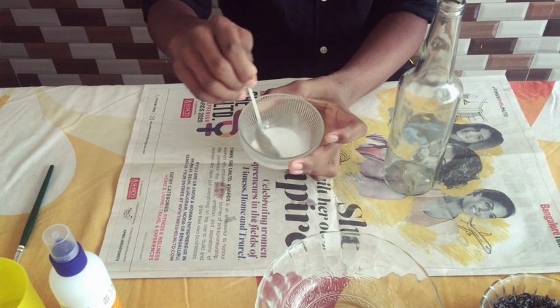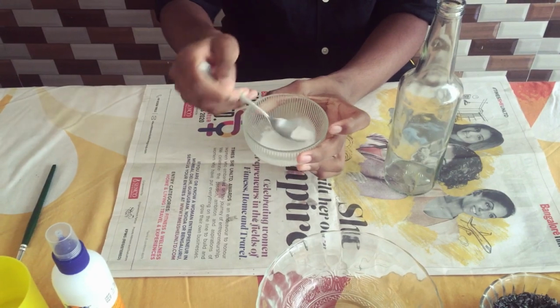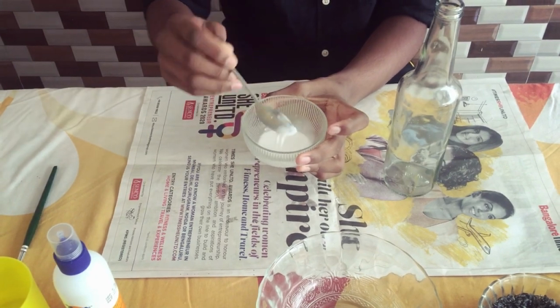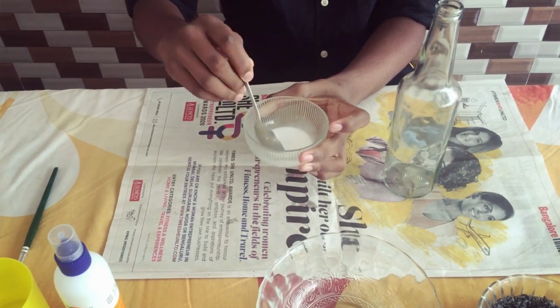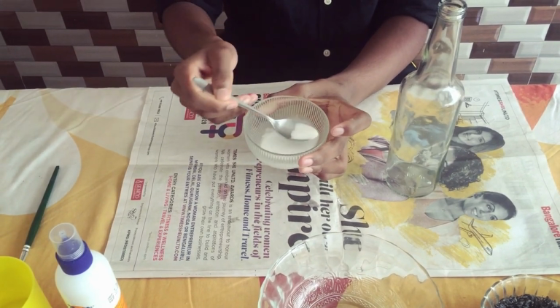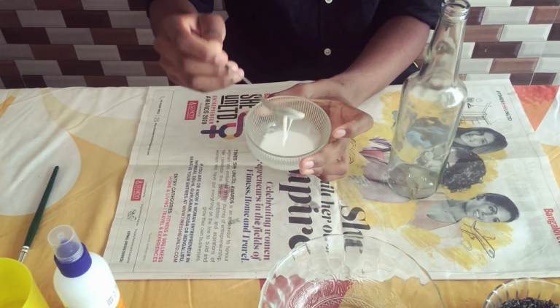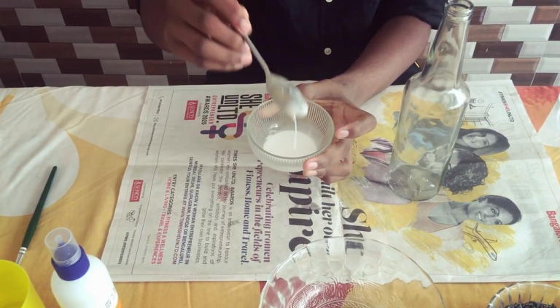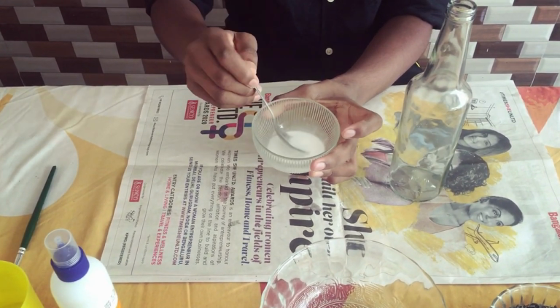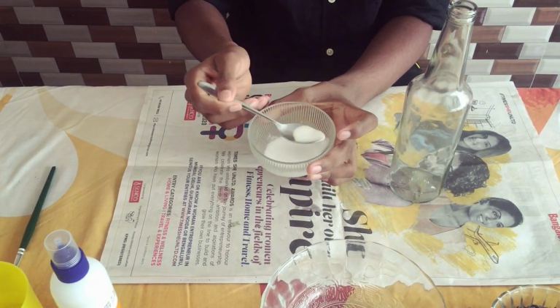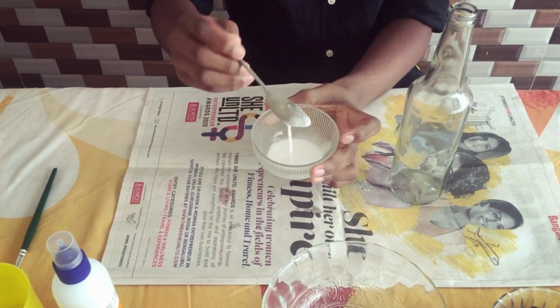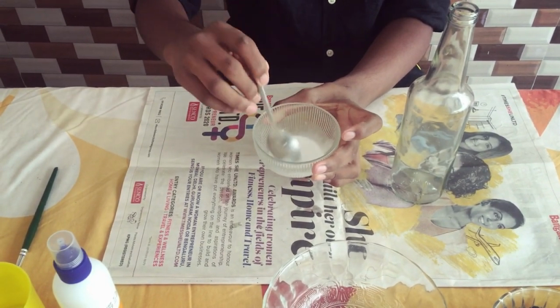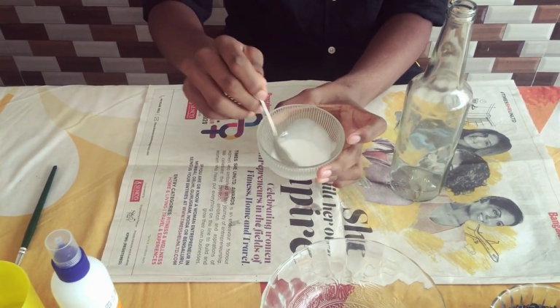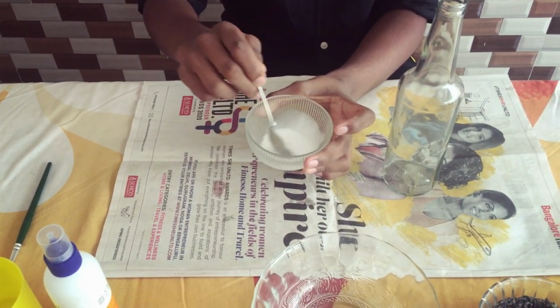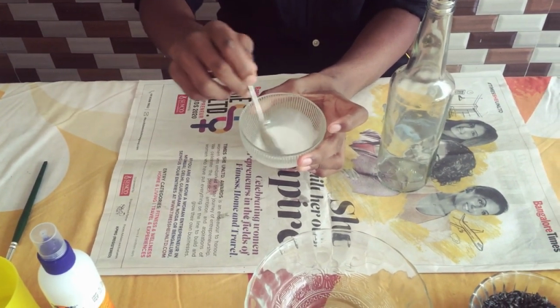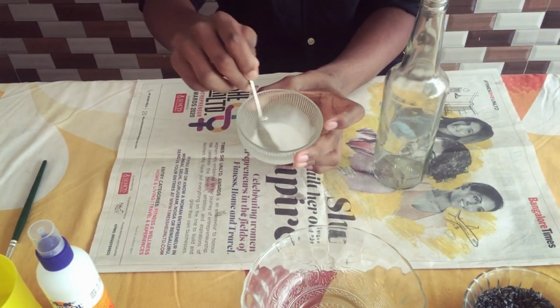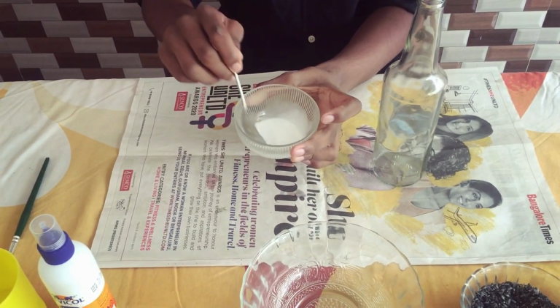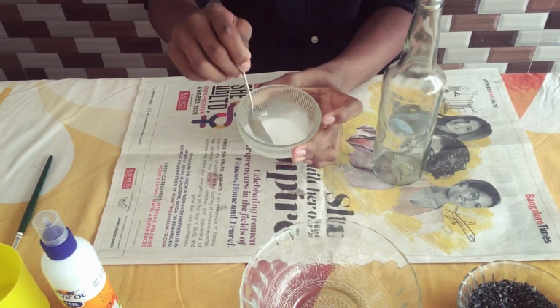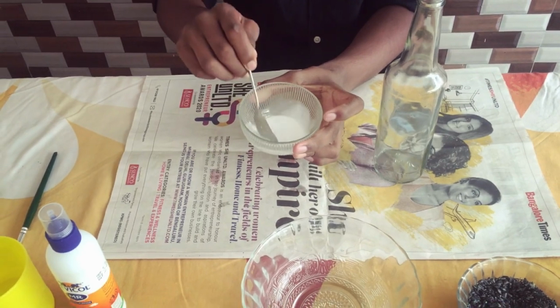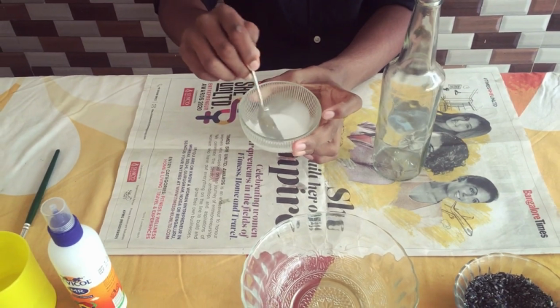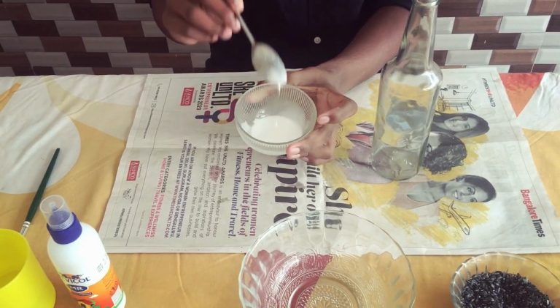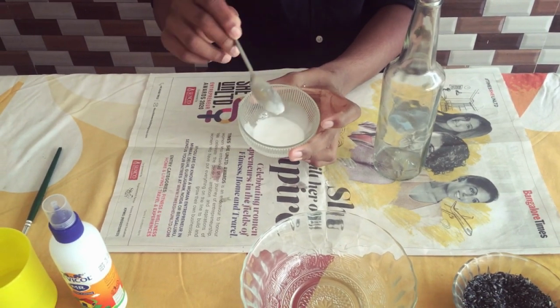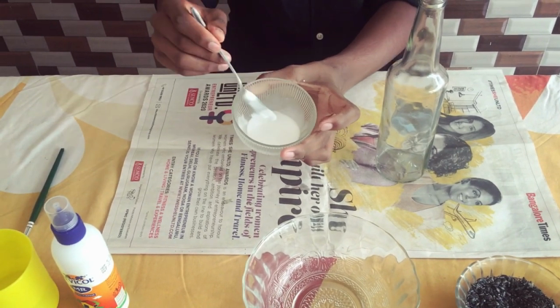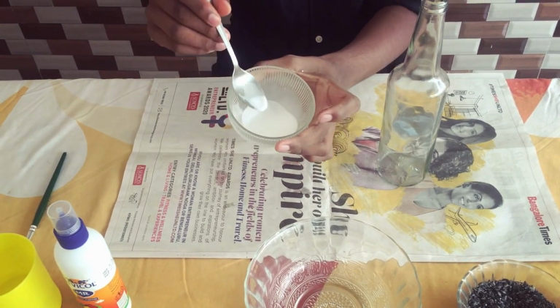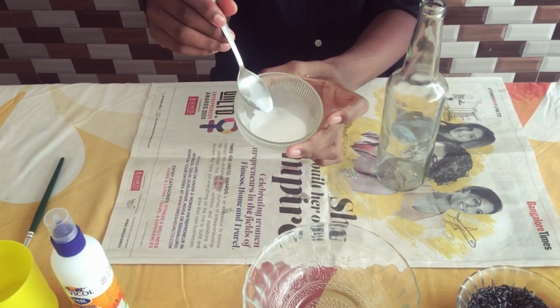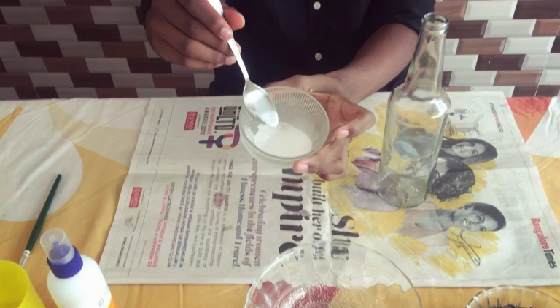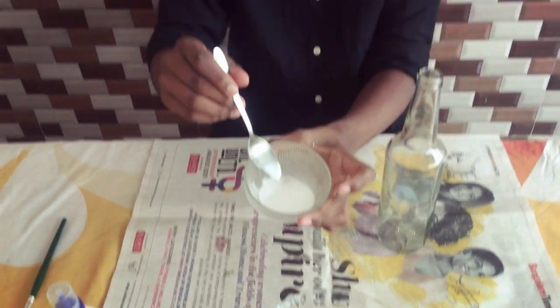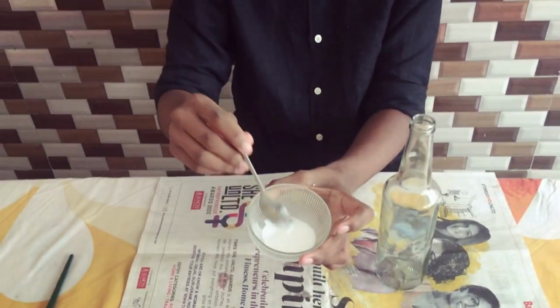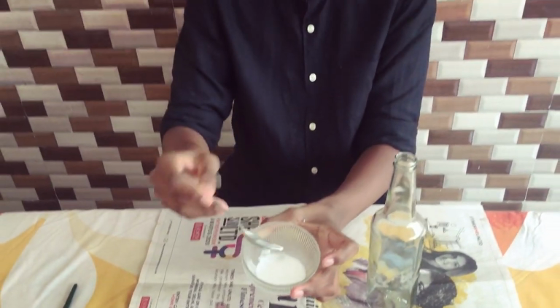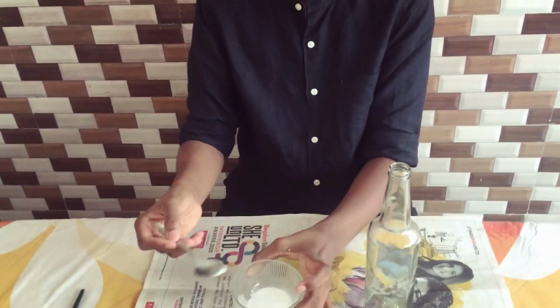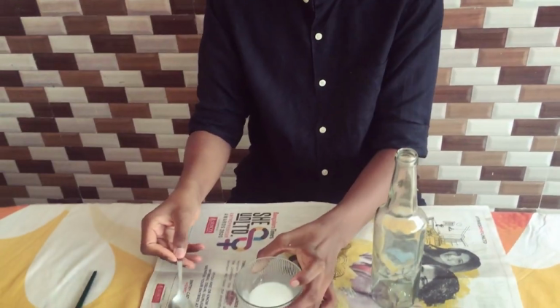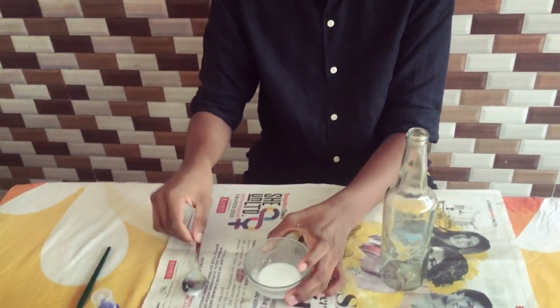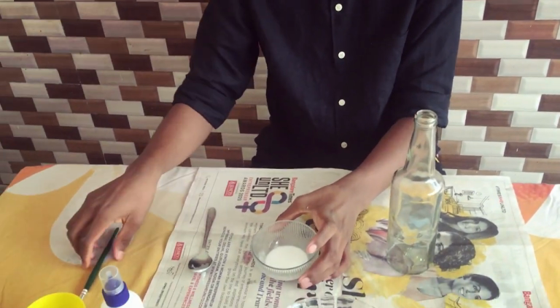You can use a smooth solution. I'm going to mix it in. I'm going to use a paintbrush.